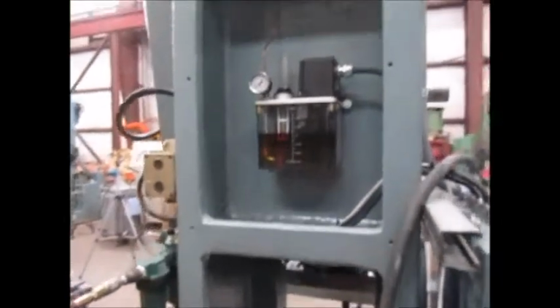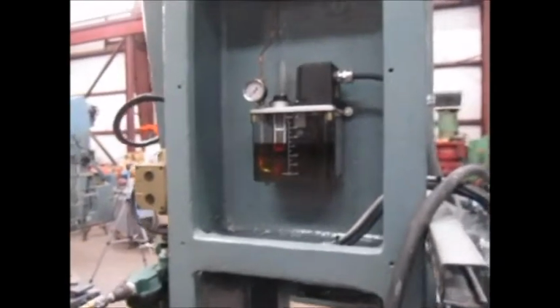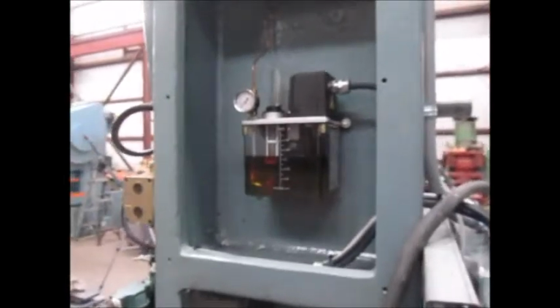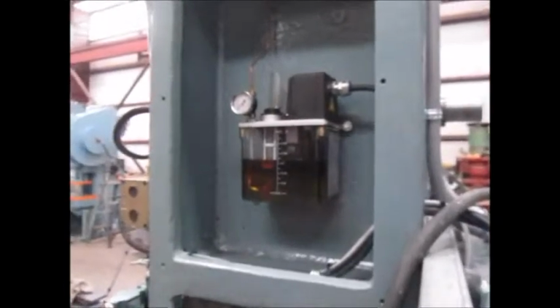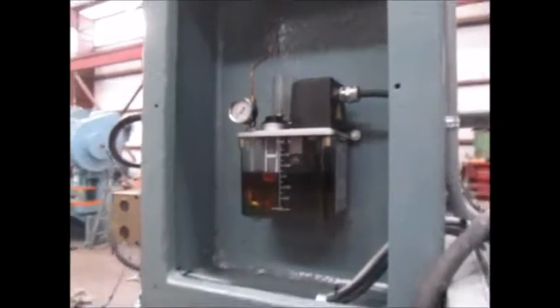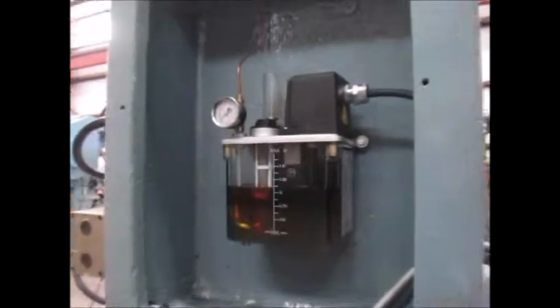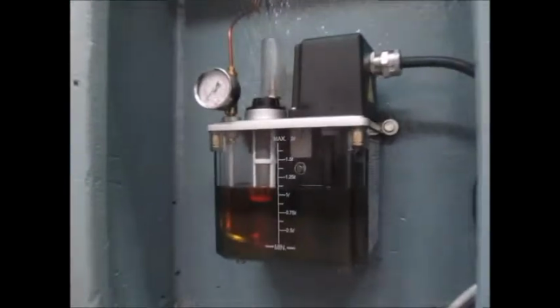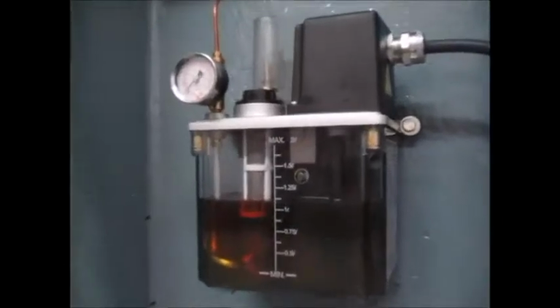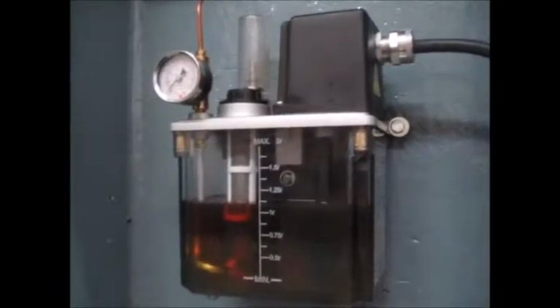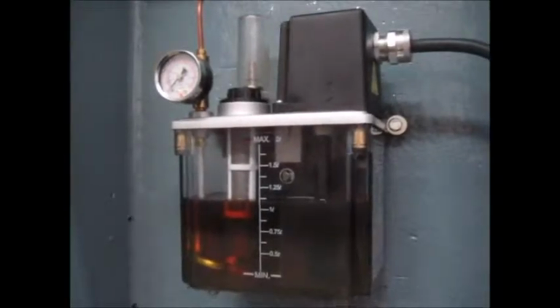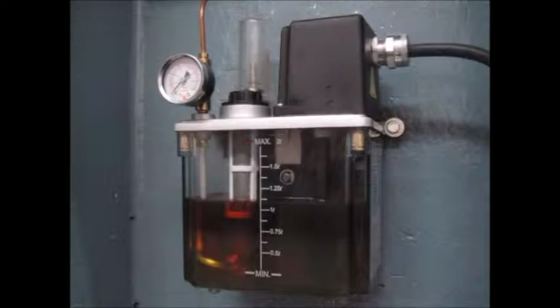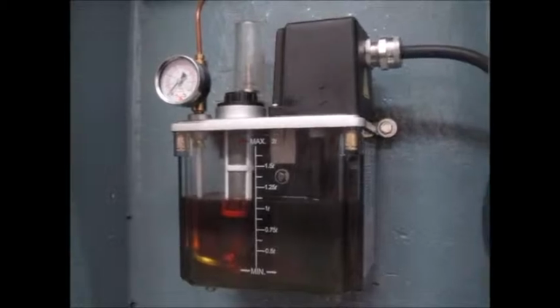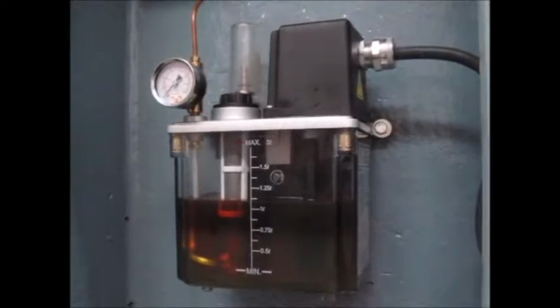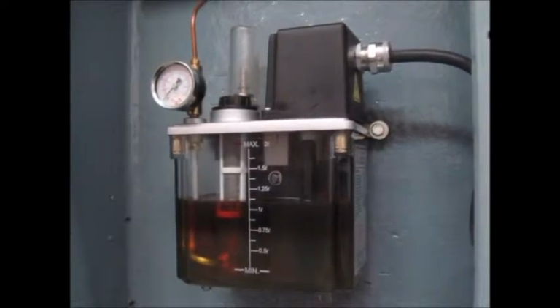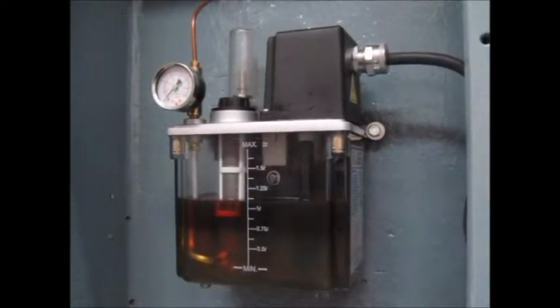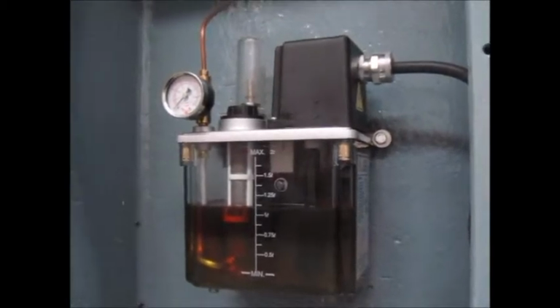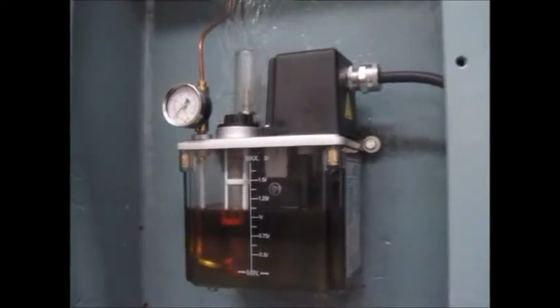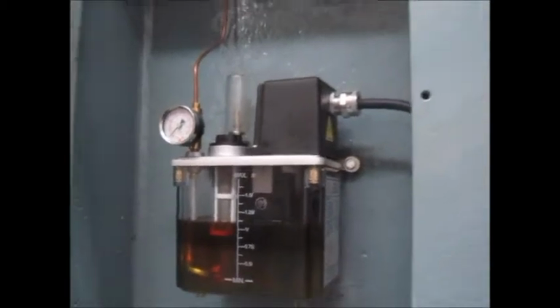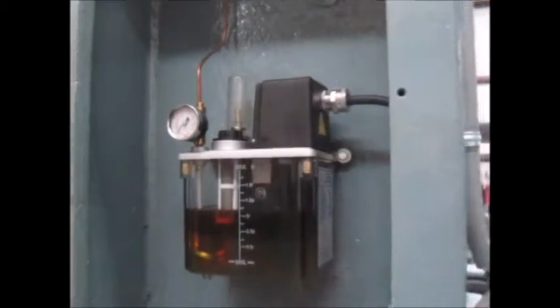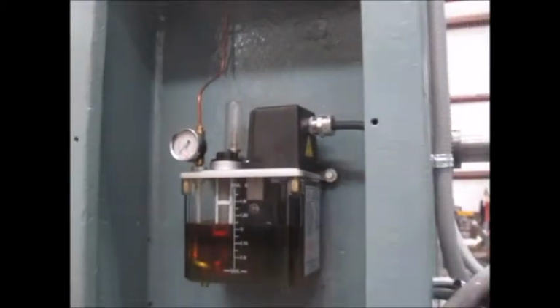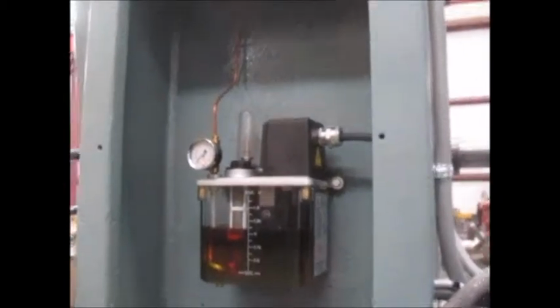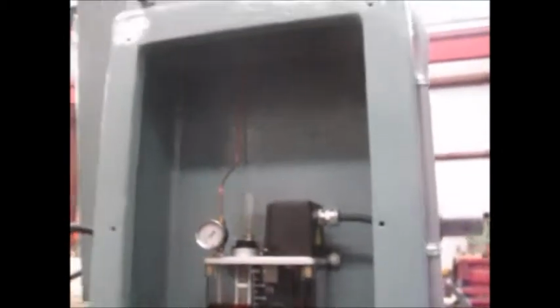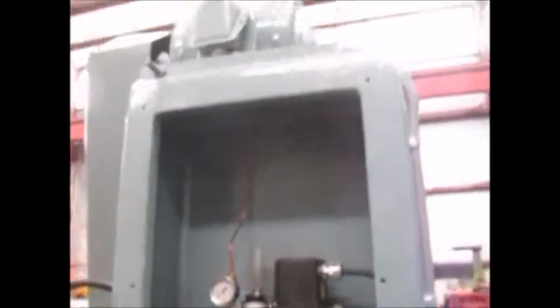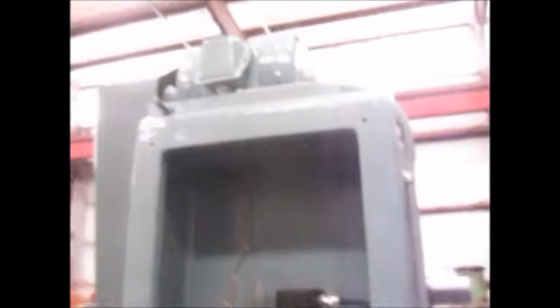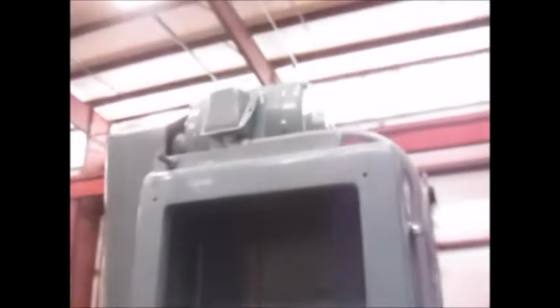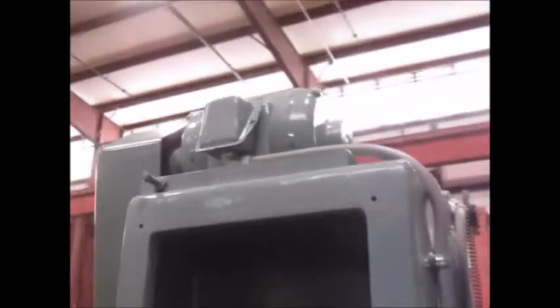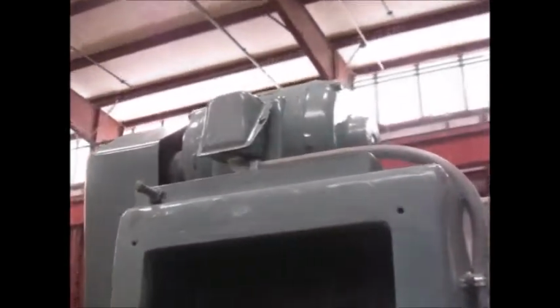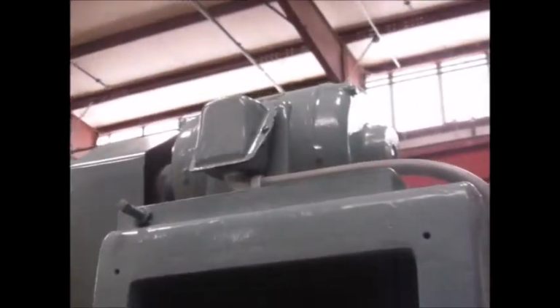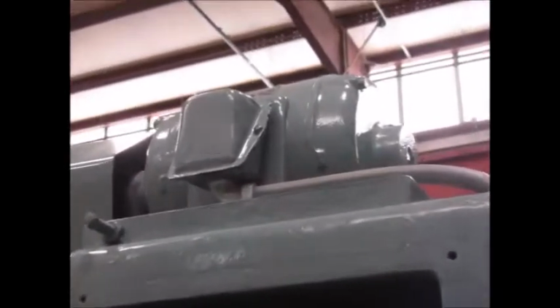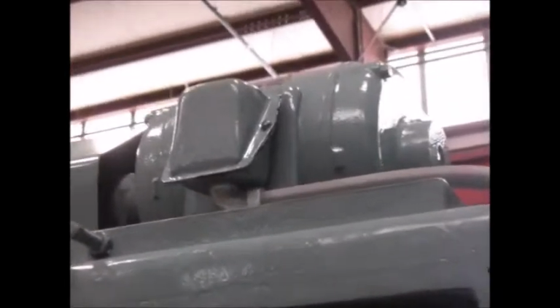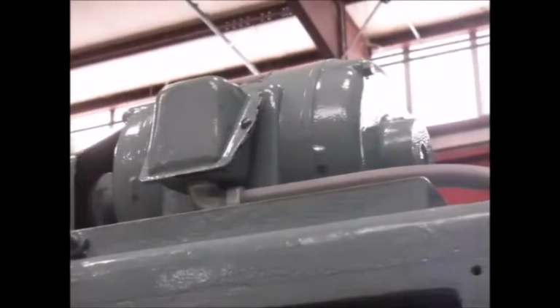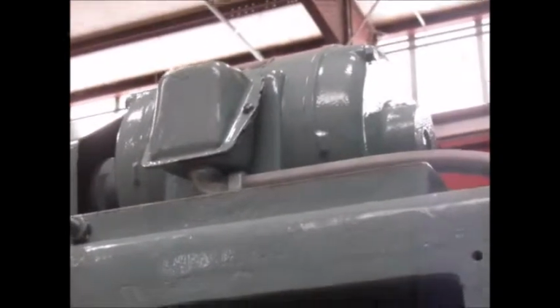Right here is the brand new lube pump — it's an automatic, electric lube pump. And on top is the main motor for the press.